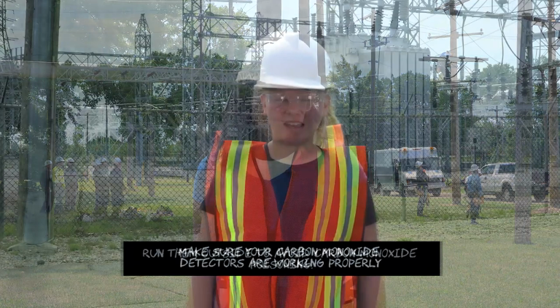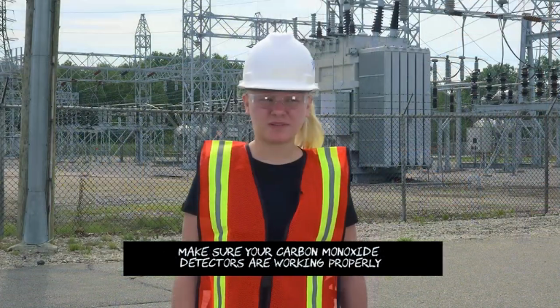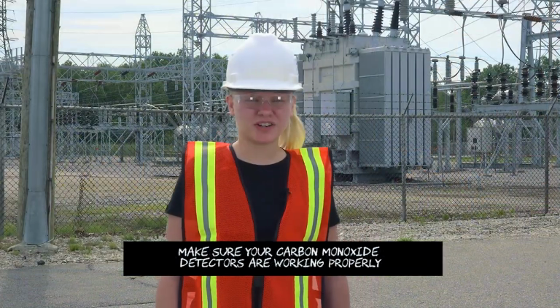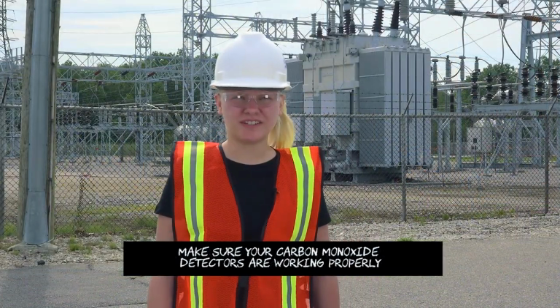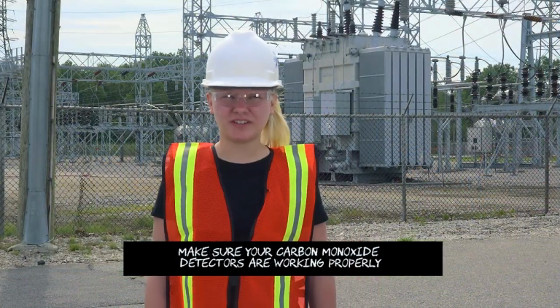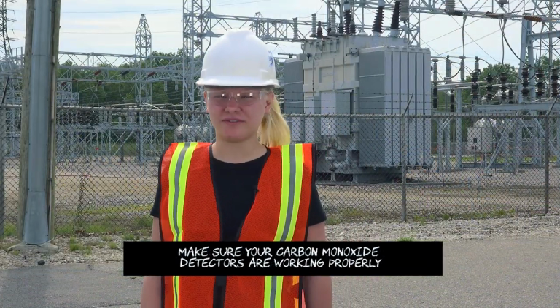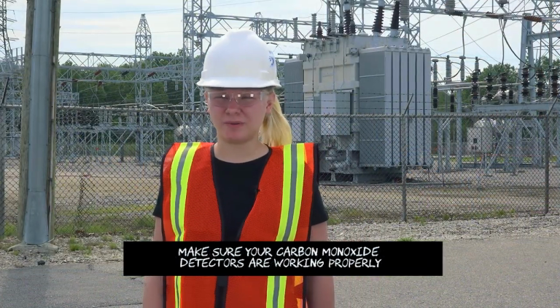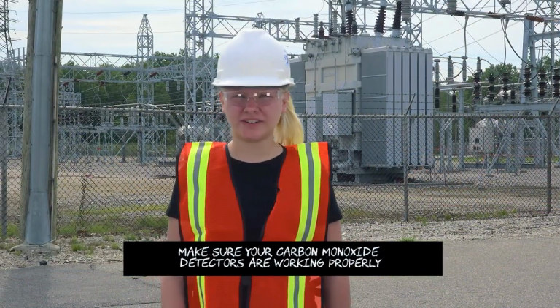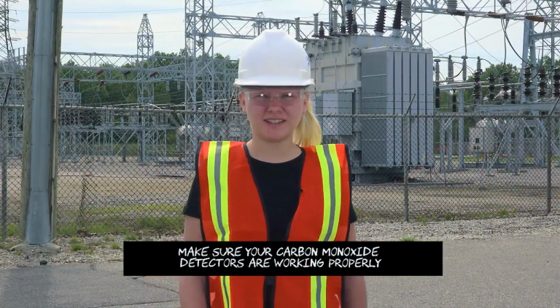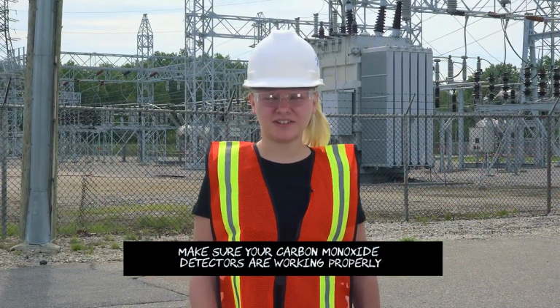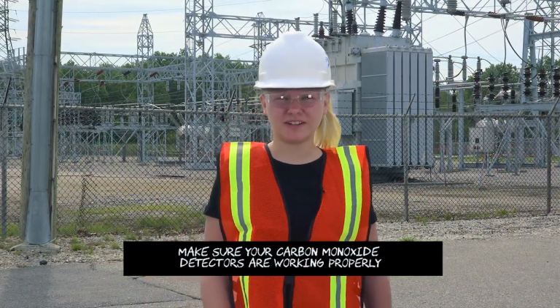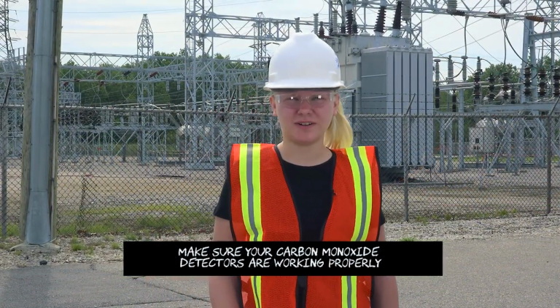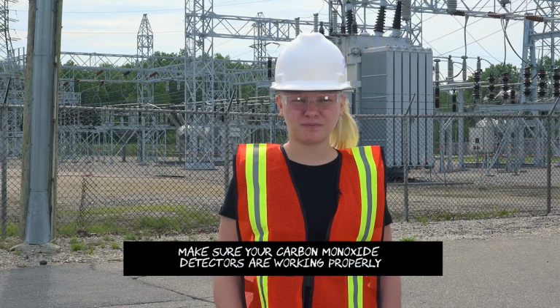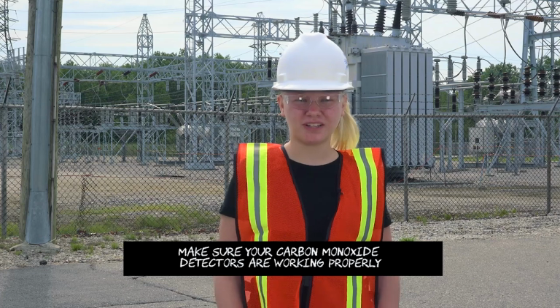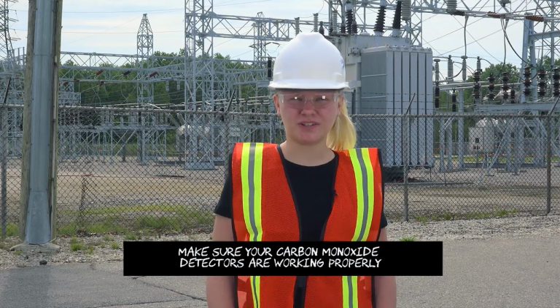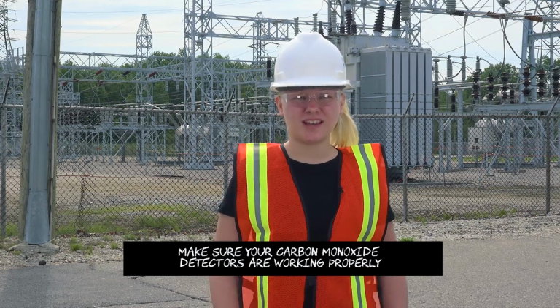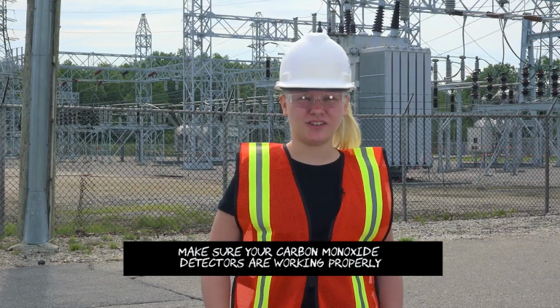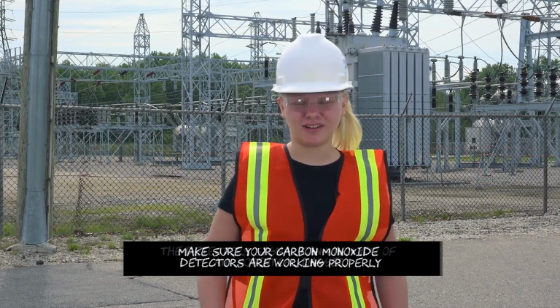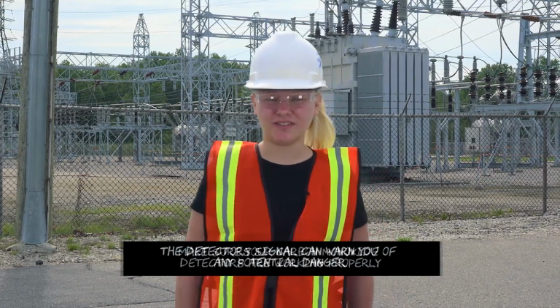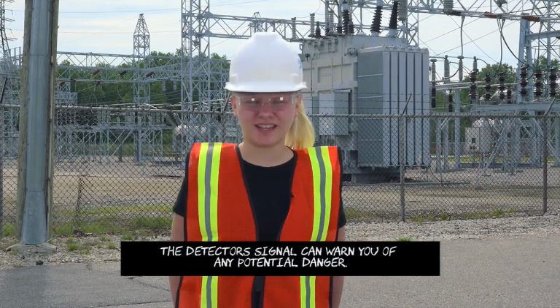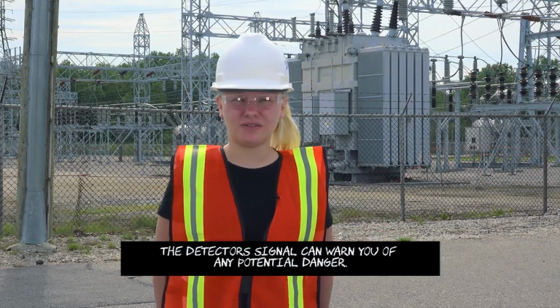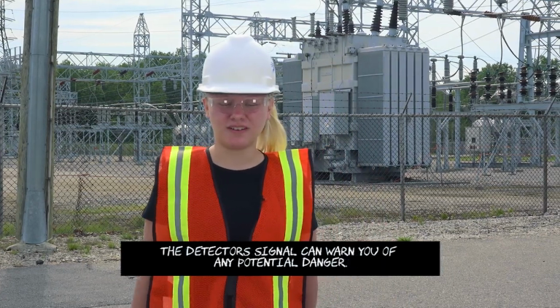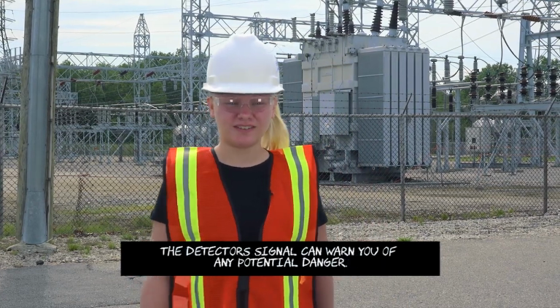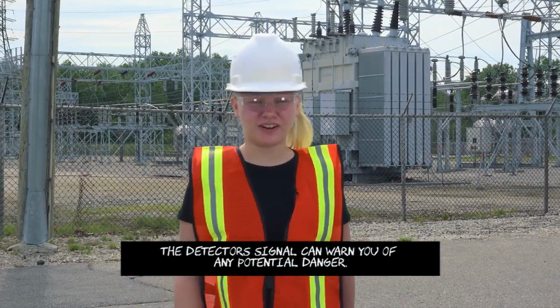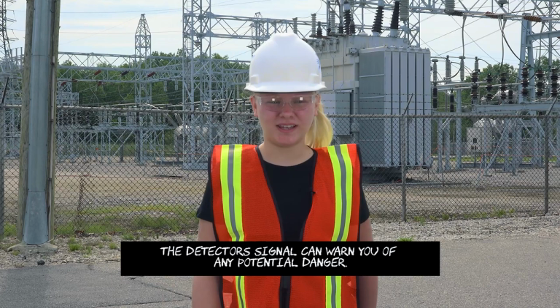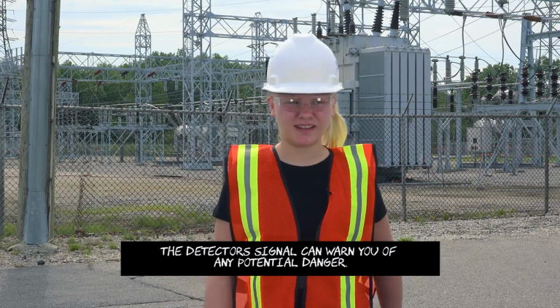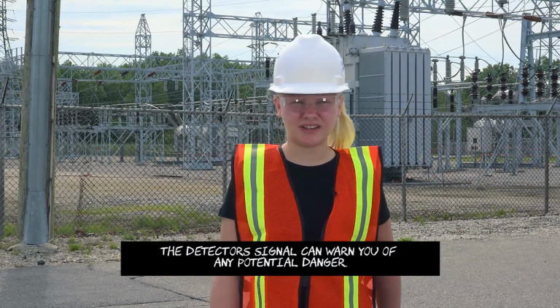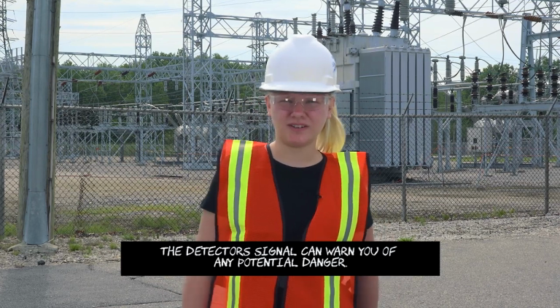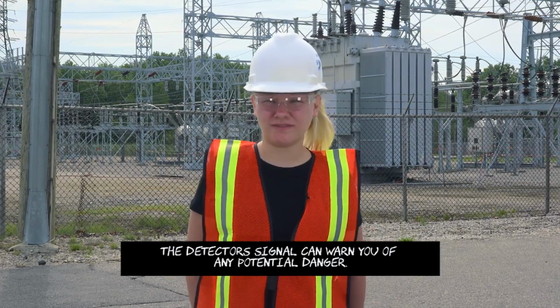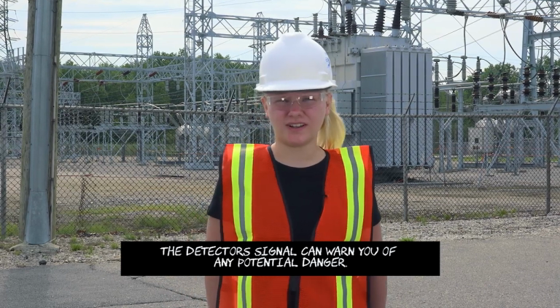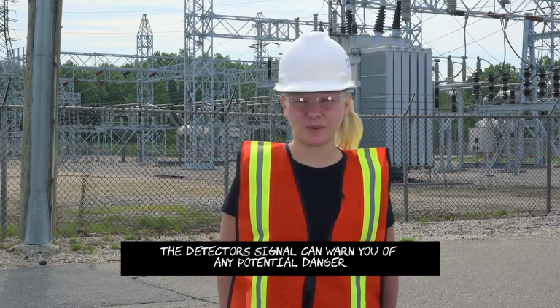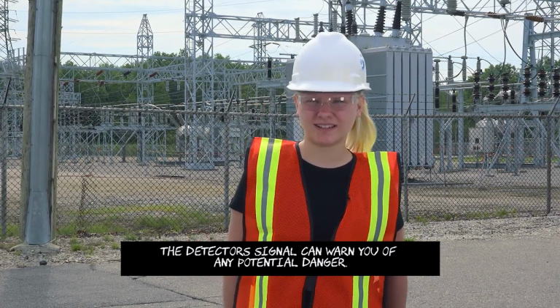You have to make sure that your detectors have the proper batteries and are properly used, so they can tell you when you're going to be in danger of carbon monoxide.